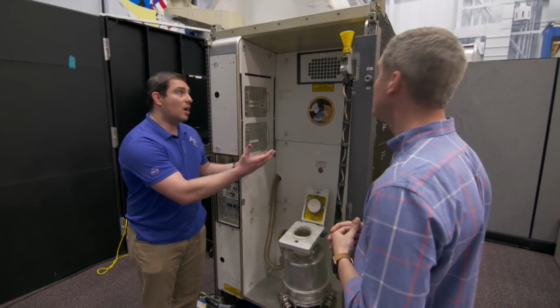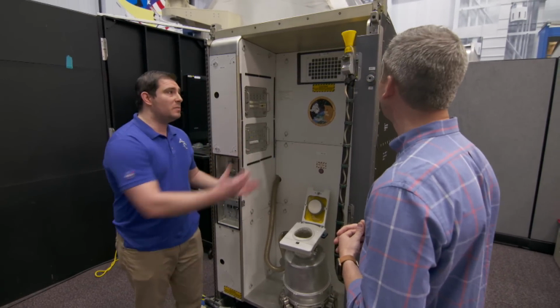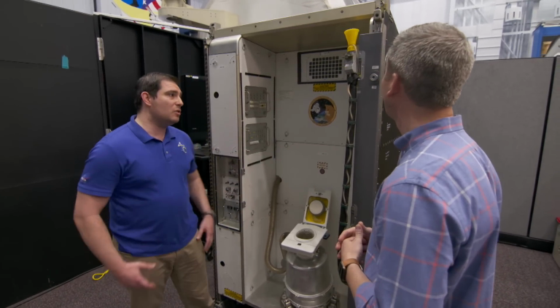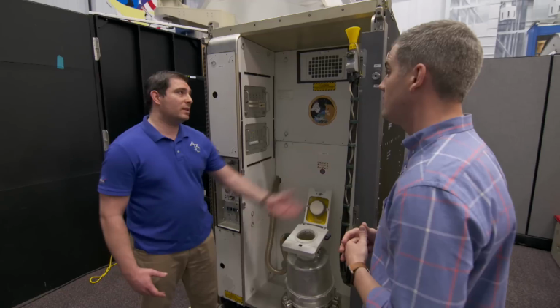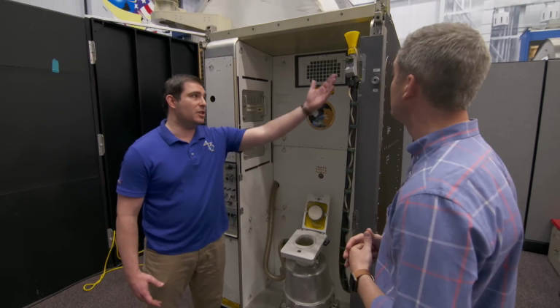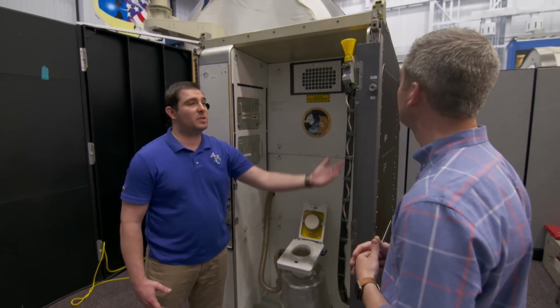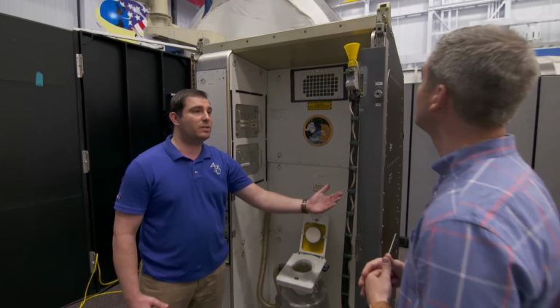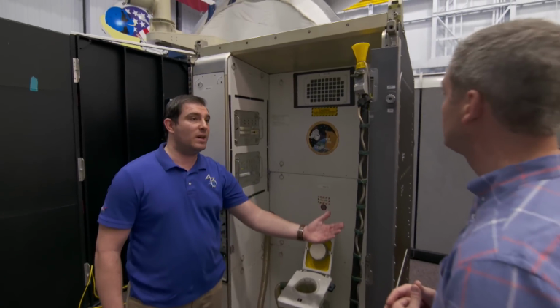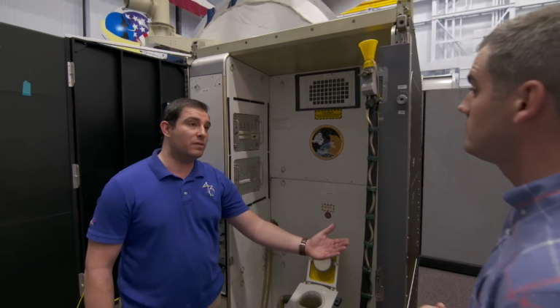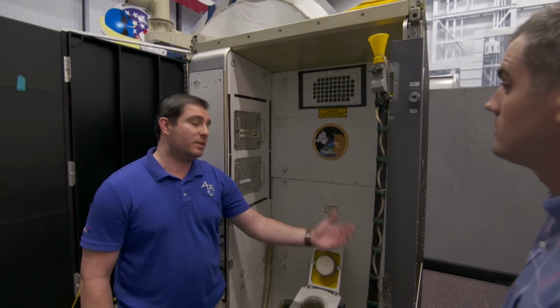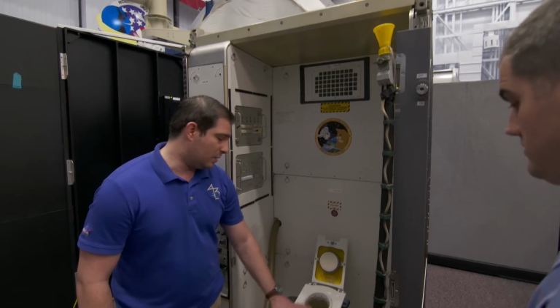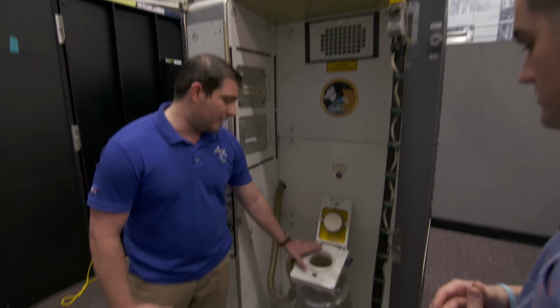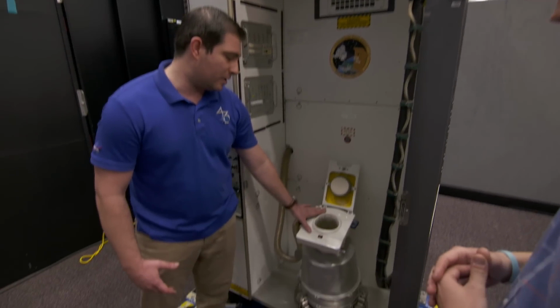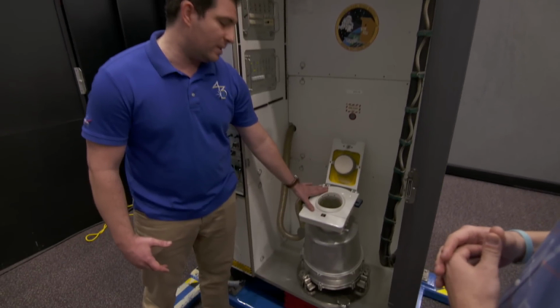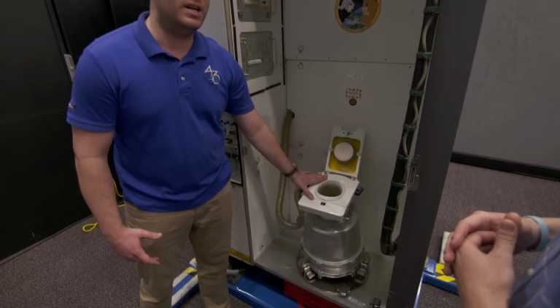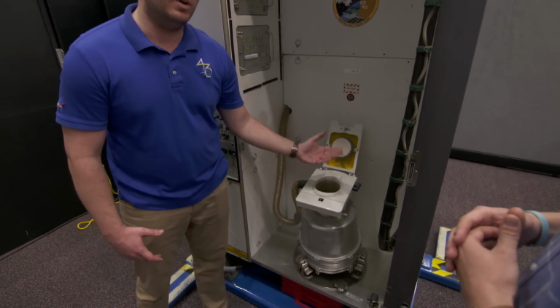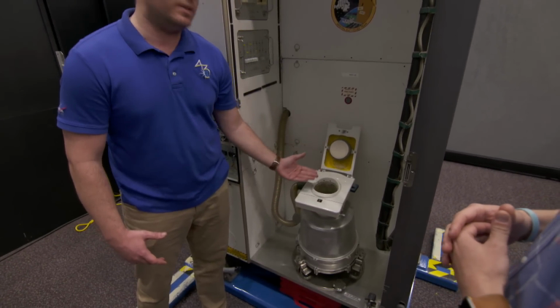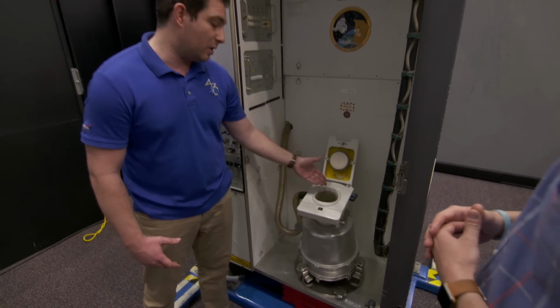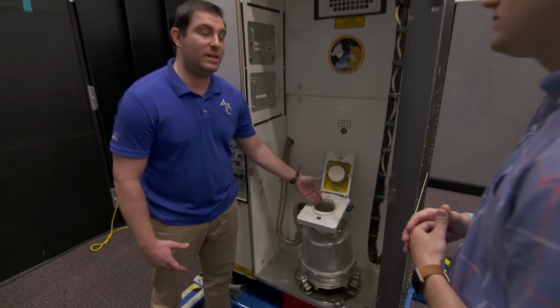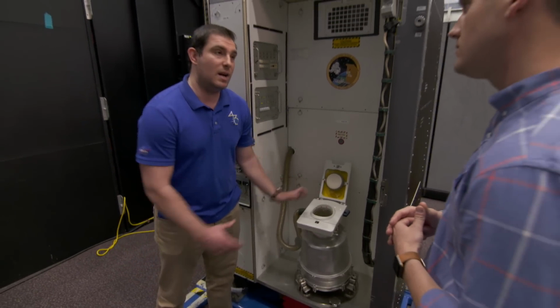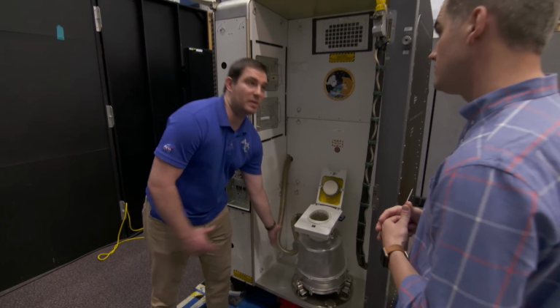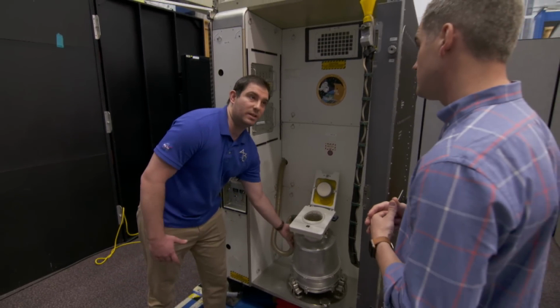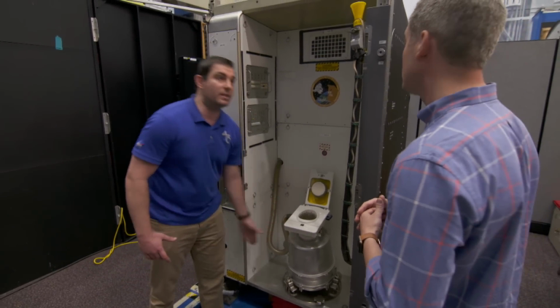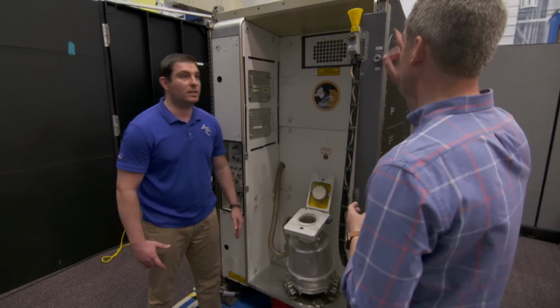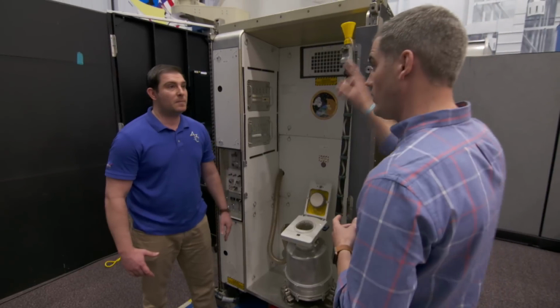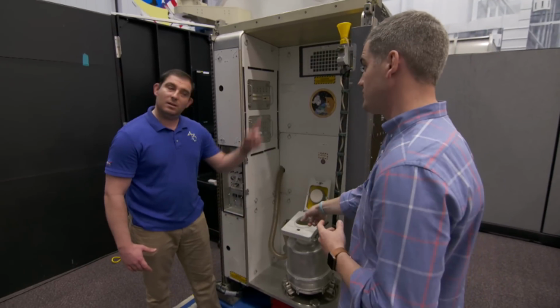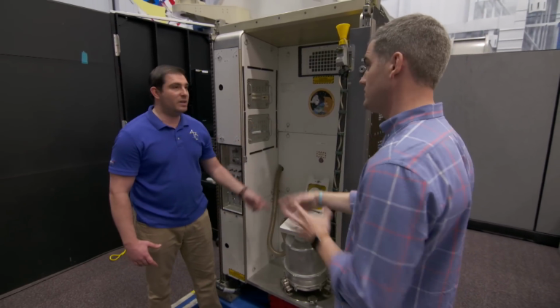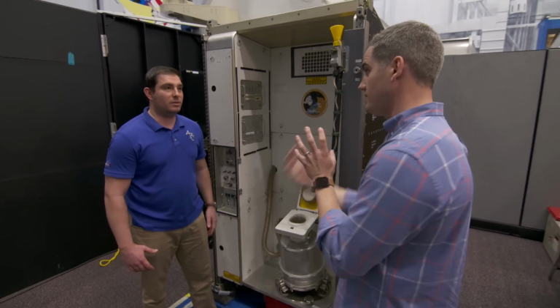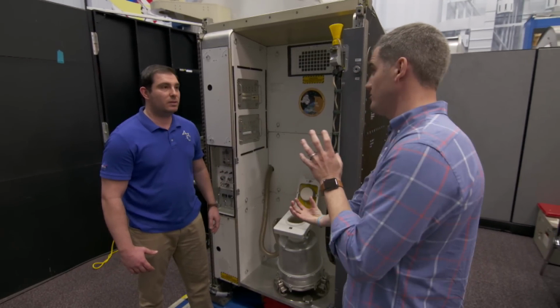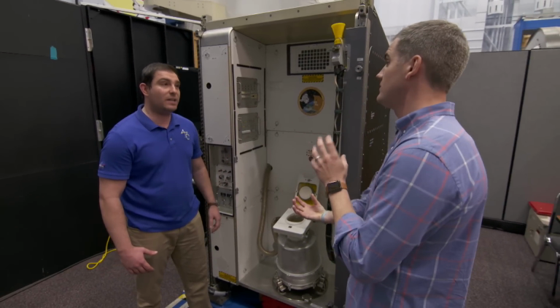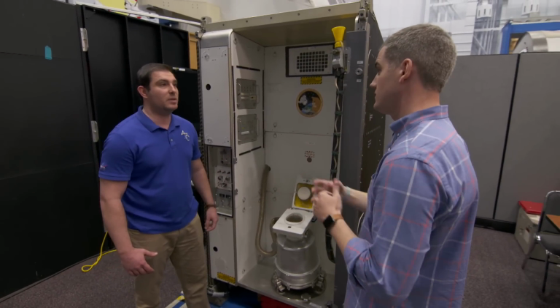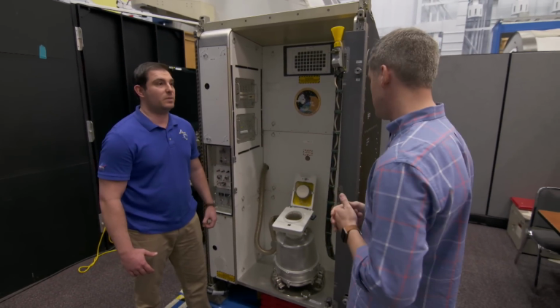Our system uses two parts: it has a urine receptacle here to take away the urine from us, as well as our solid waste container here. So we're going to essentially put our solid waste in here and then it will be stored inside this container. Number one and number two. It's a vacuum that pulls it away.